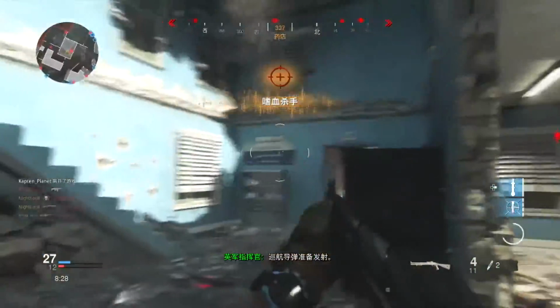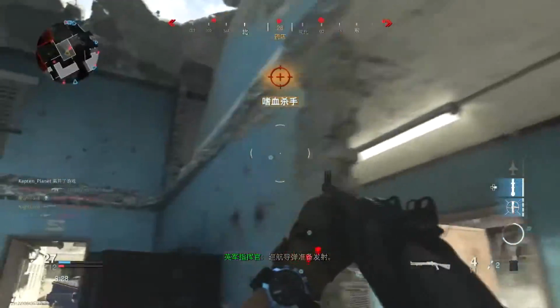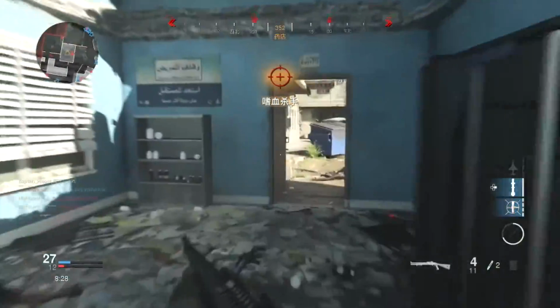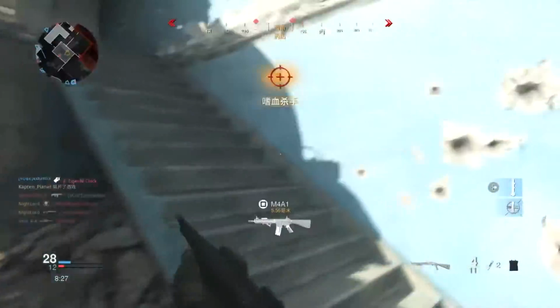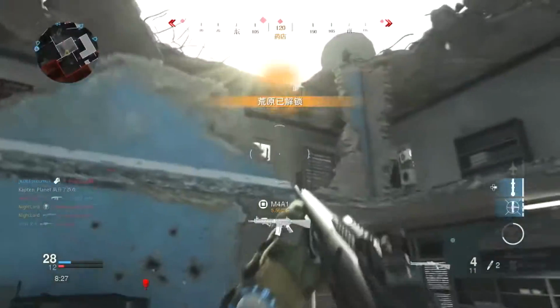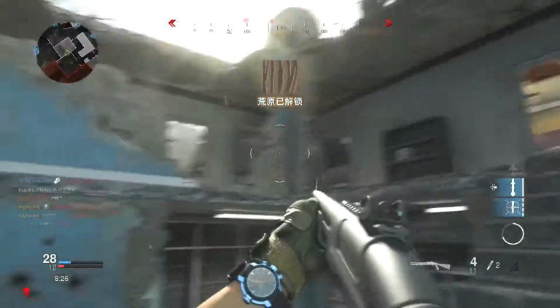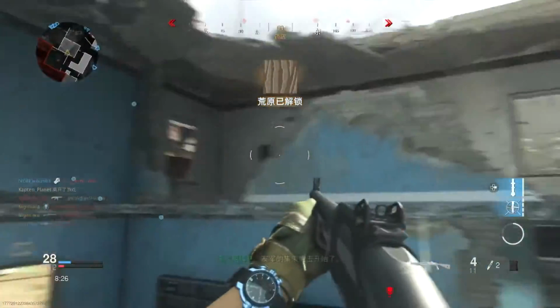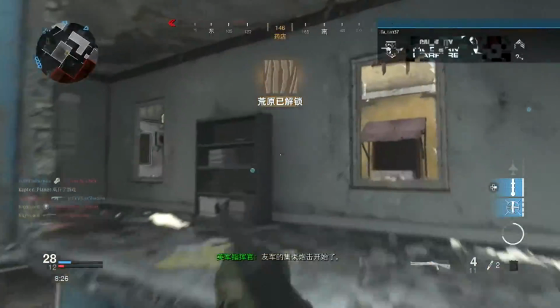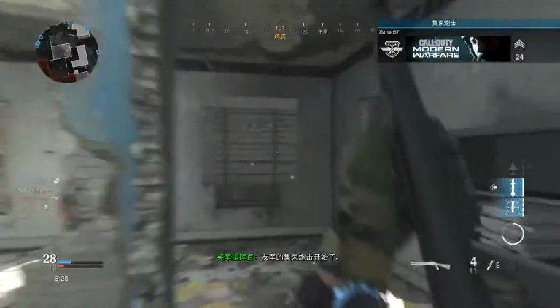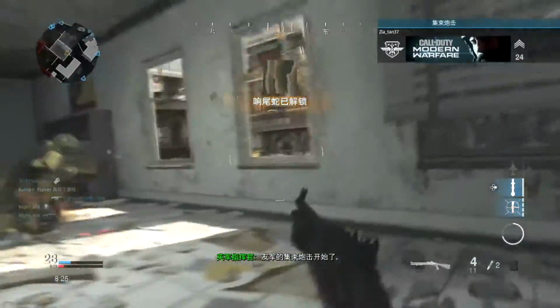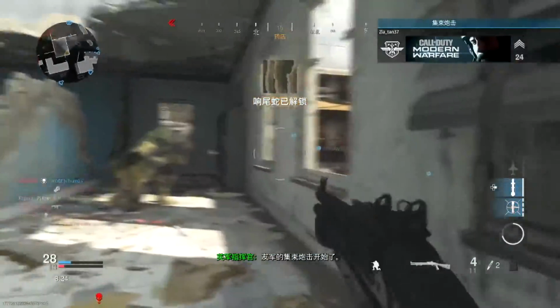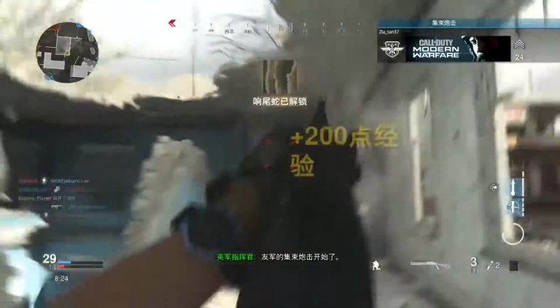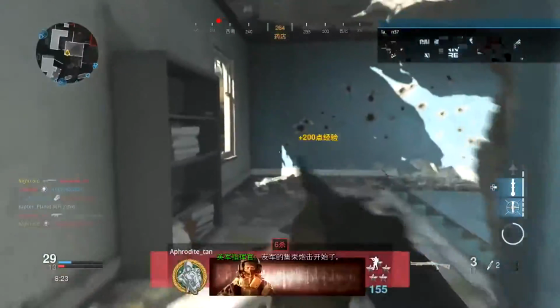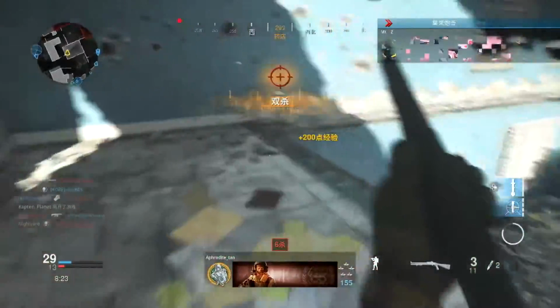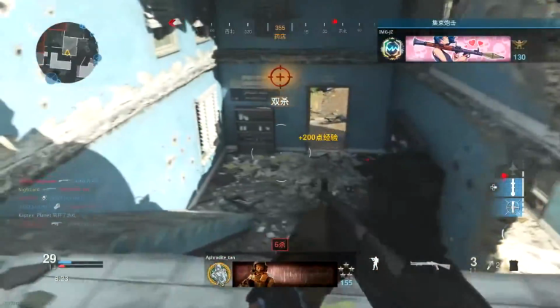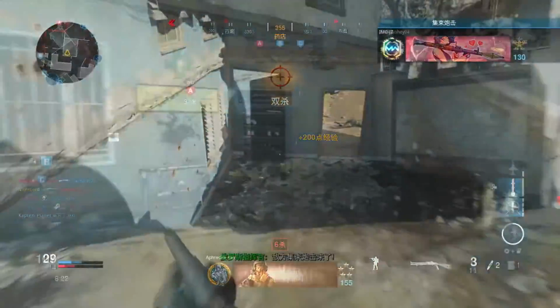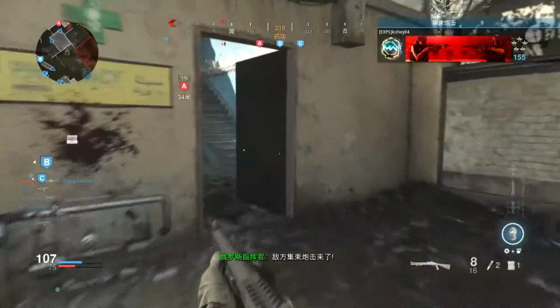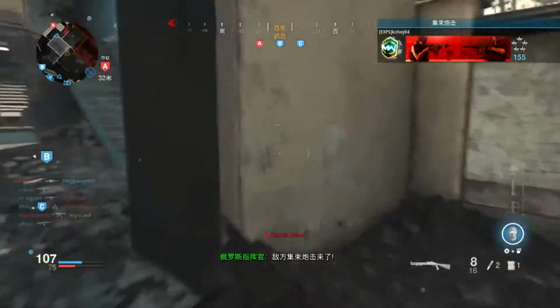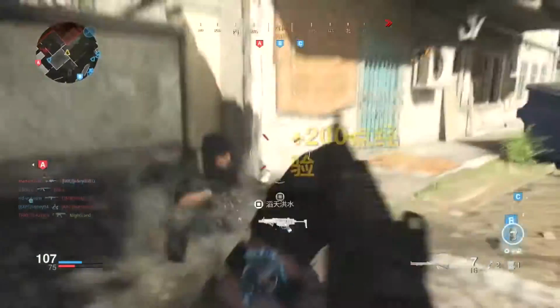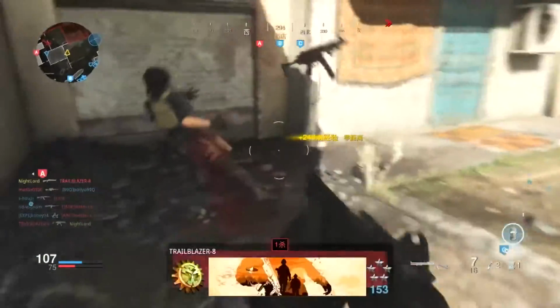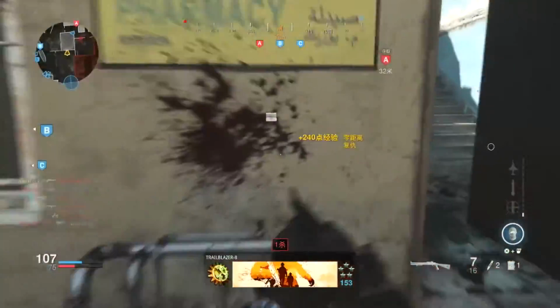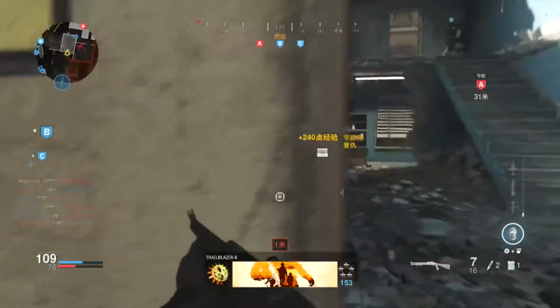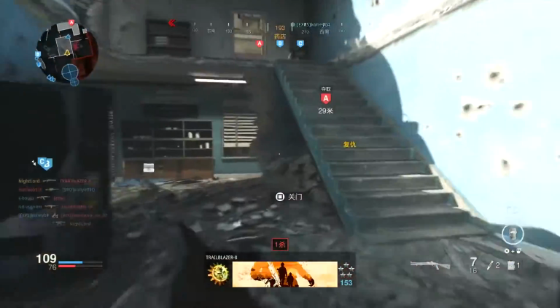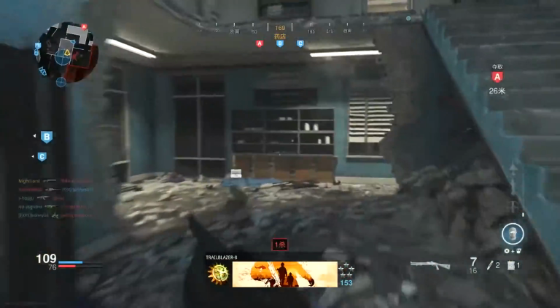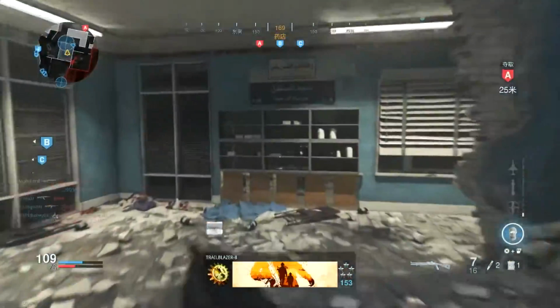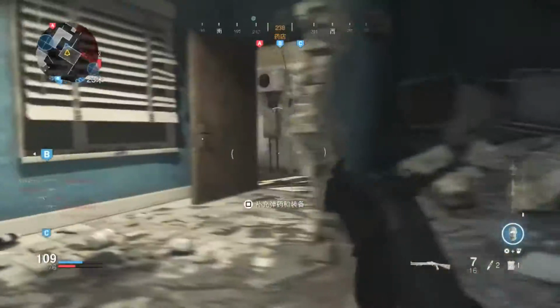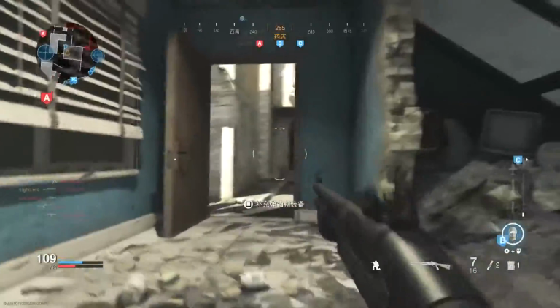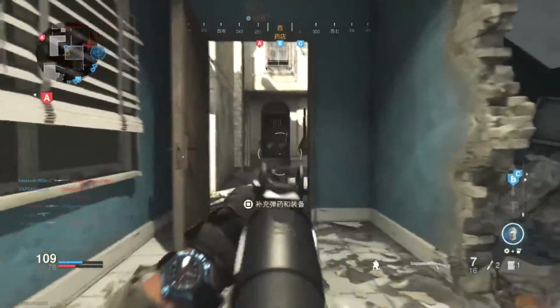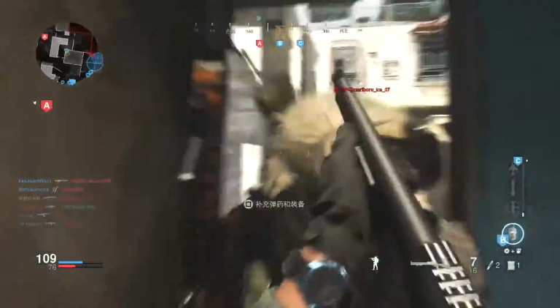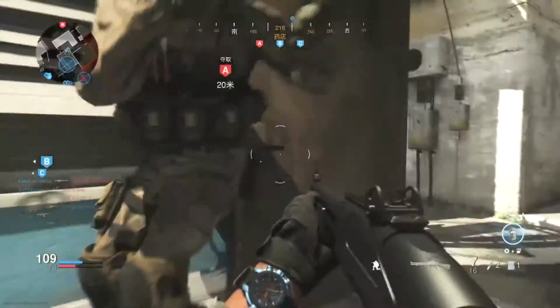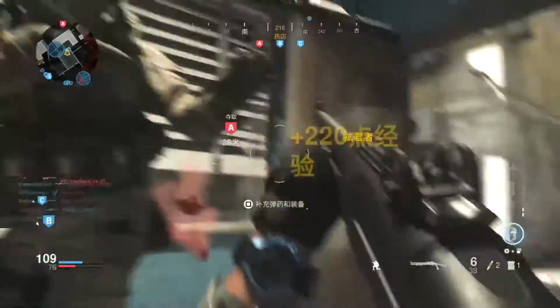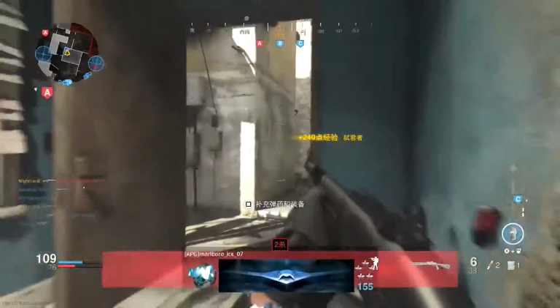最新的870系列为M870模块化战斗霰弹枪，简称MCS。870MCS通过组合不同部件来适应各种状况下的需求，可在超短的辅助武器或全长的主要战斗武器之间进行转换。例如常见的步枪下挂霰弹Master Key就是由870MCS缩短枪管改造而来。